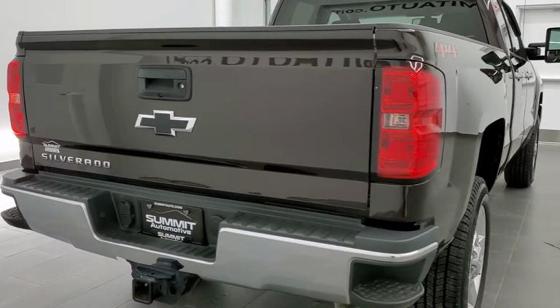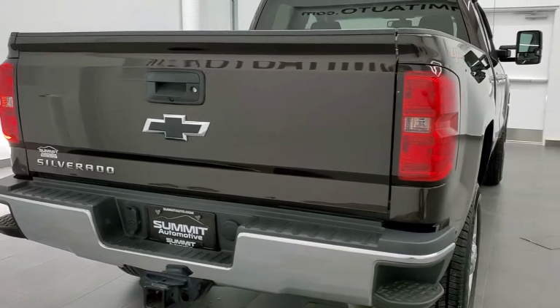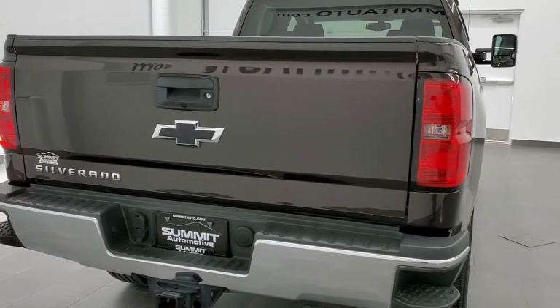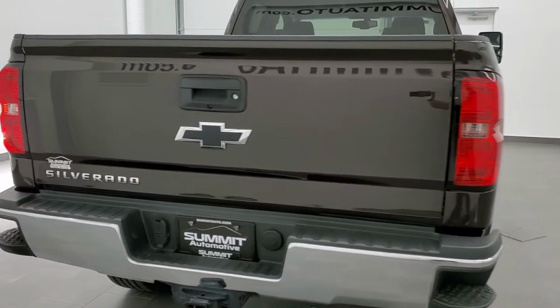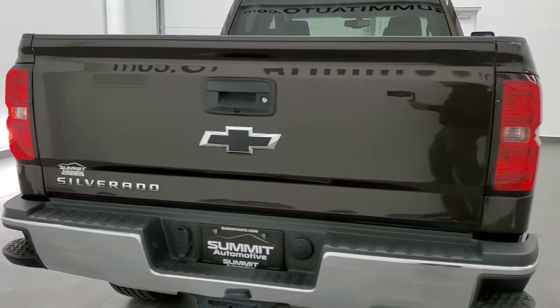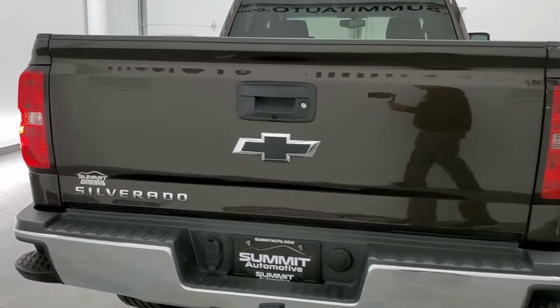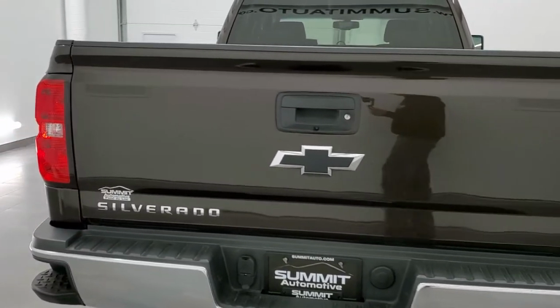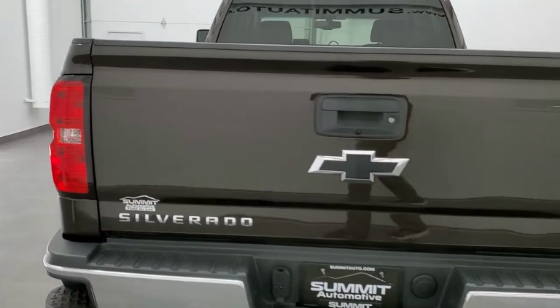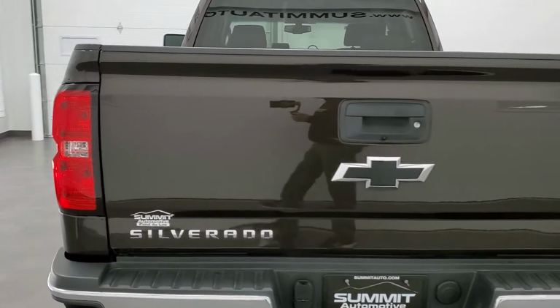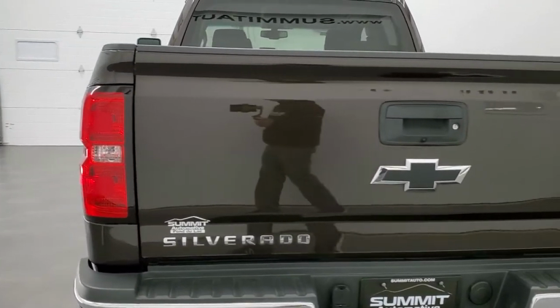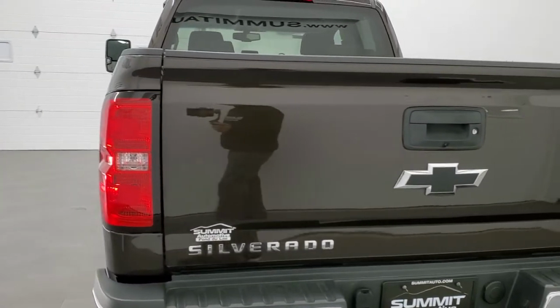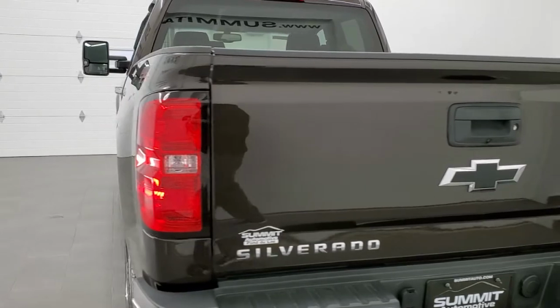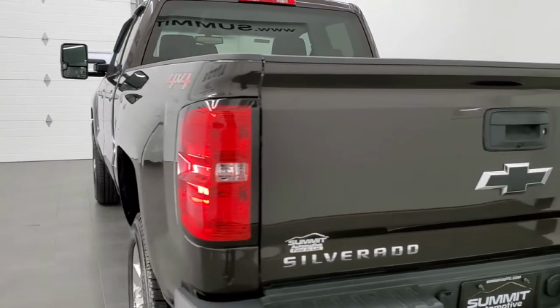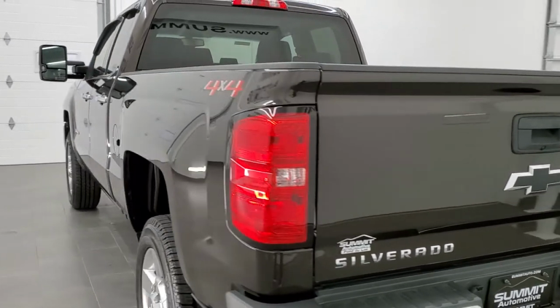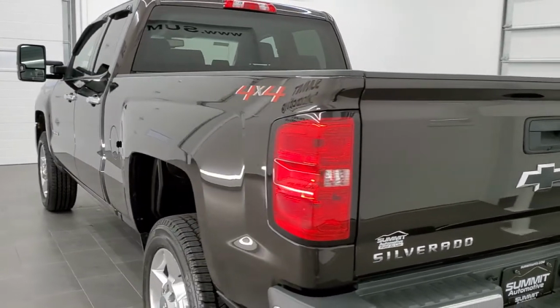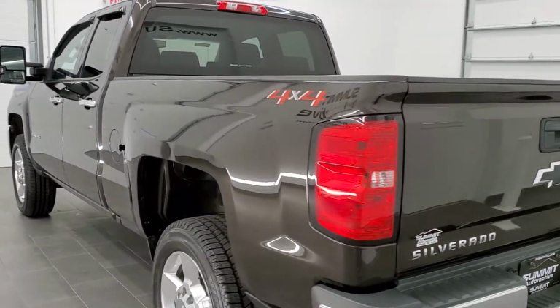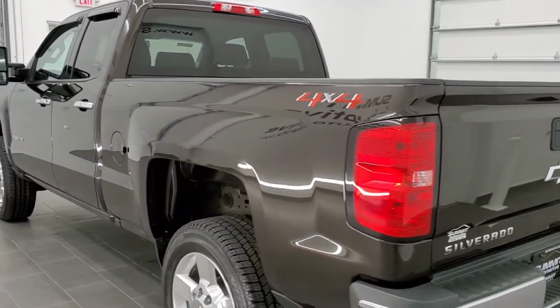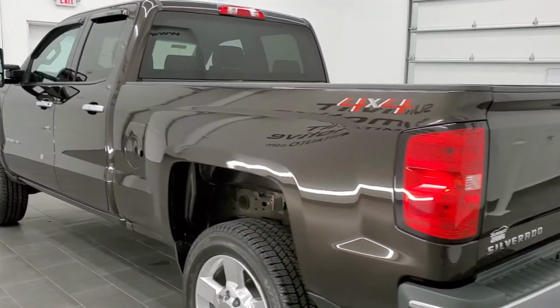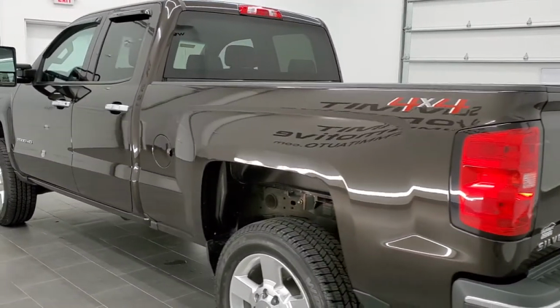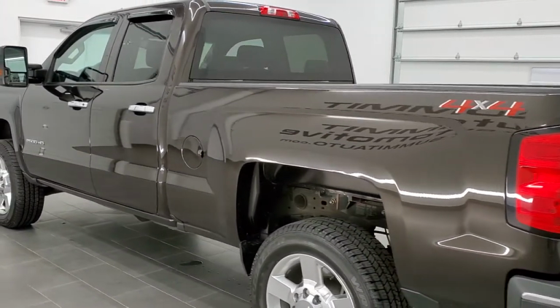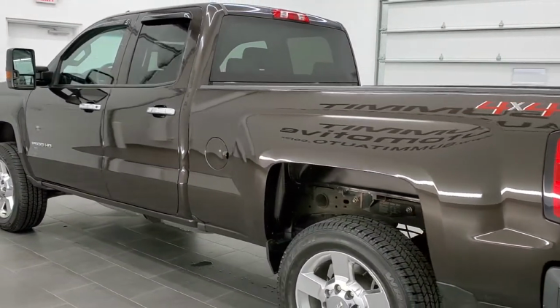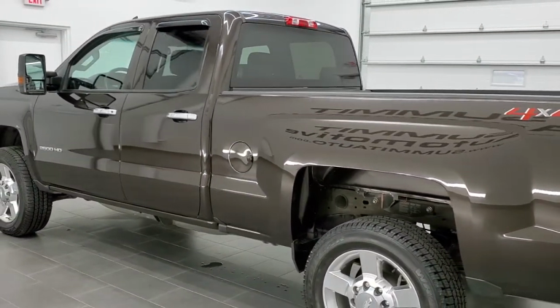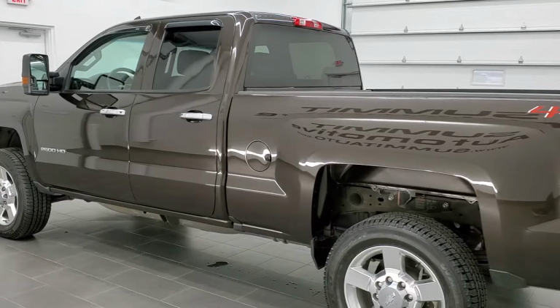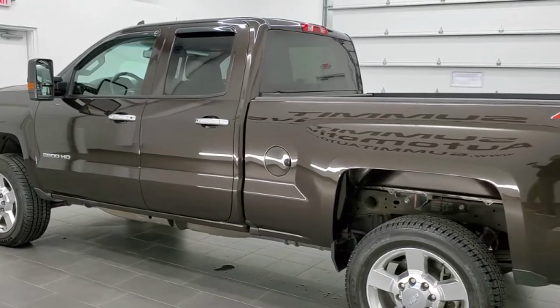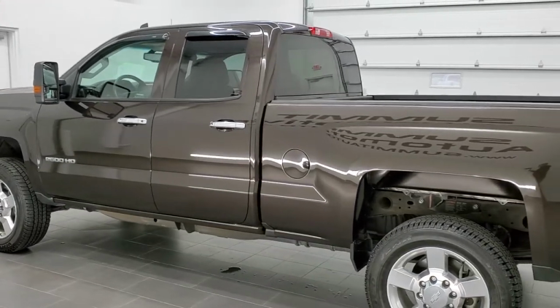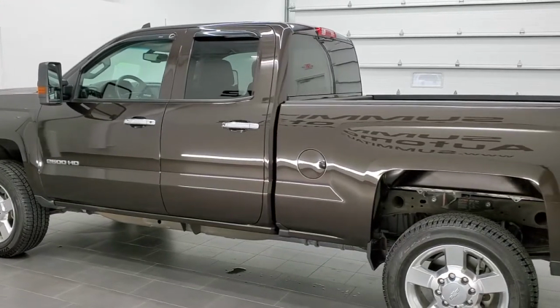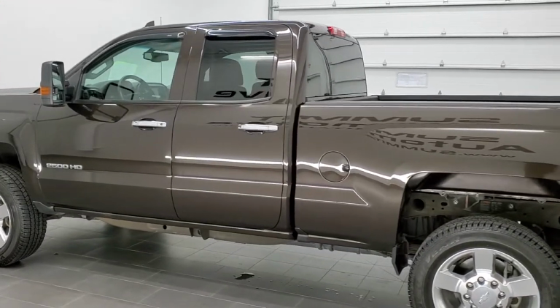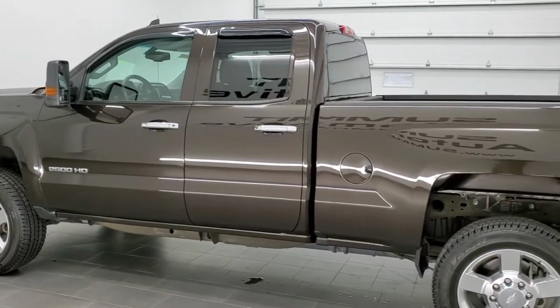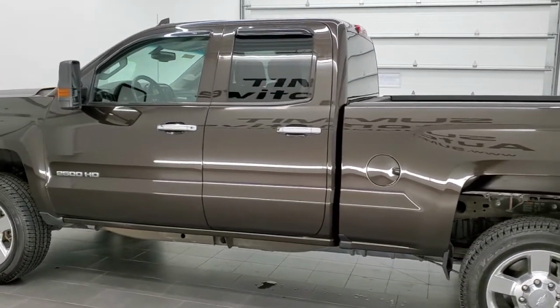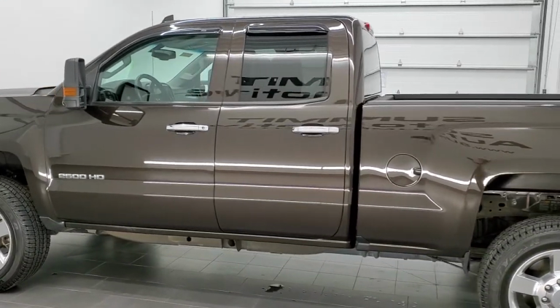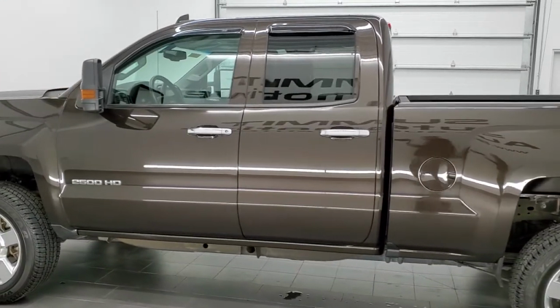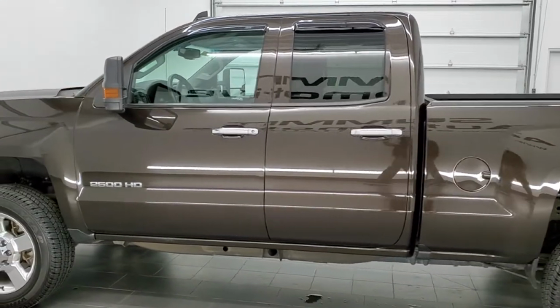This is a work truck package. This truck has the 6-liter V8 motor. It has been fully safetied and inspected by our service shop, has a fresh oil and filter change, all the fluids have been checked and topped off, and this truck is 100% ready to go.